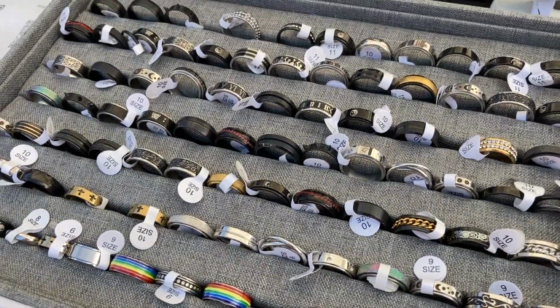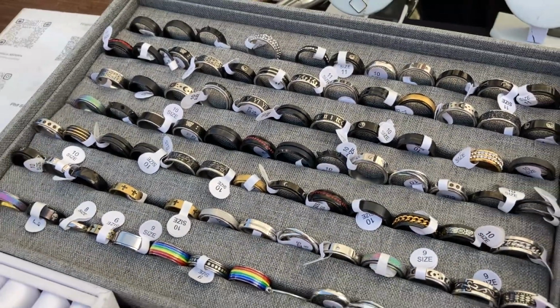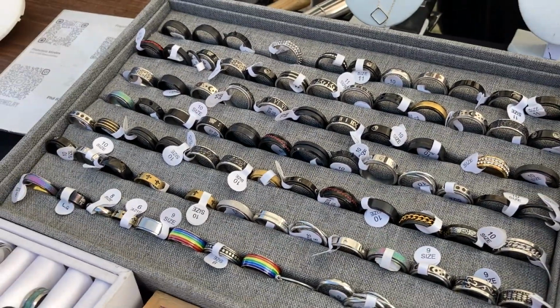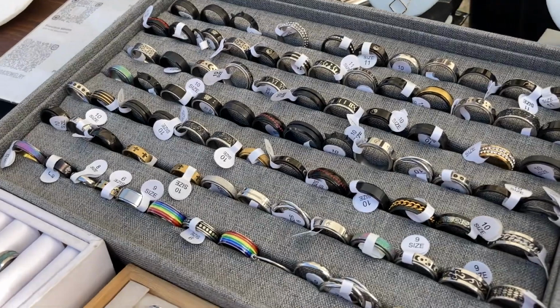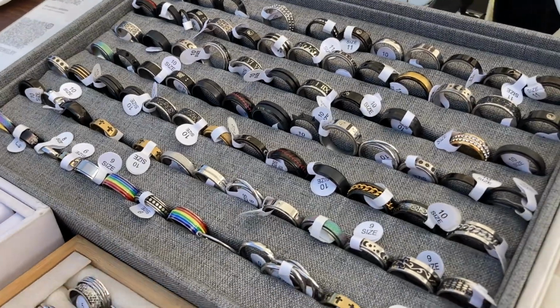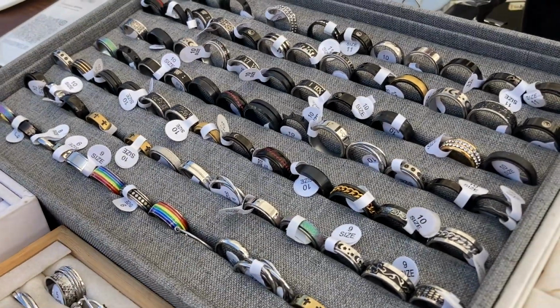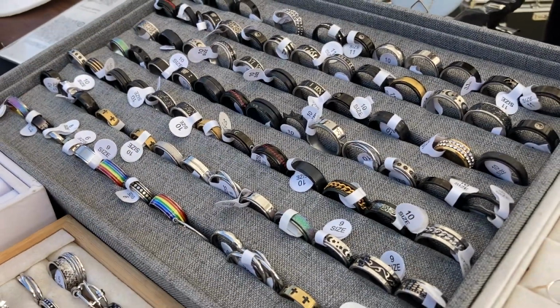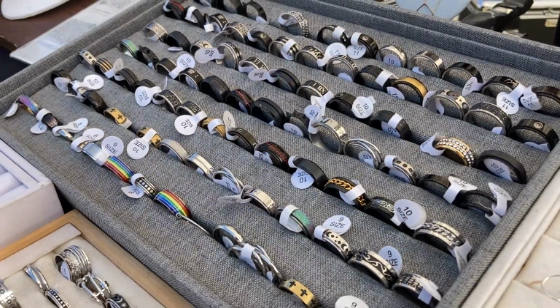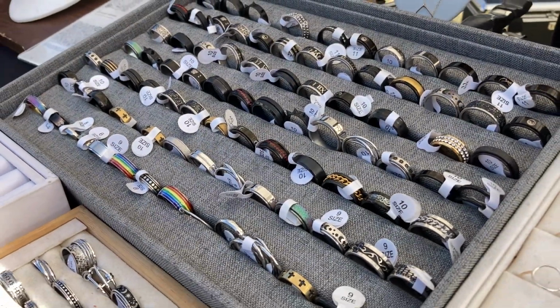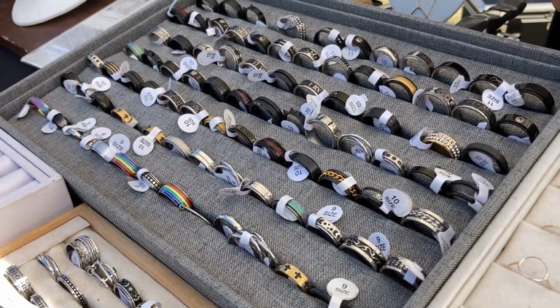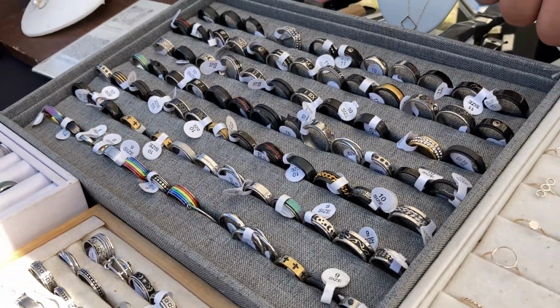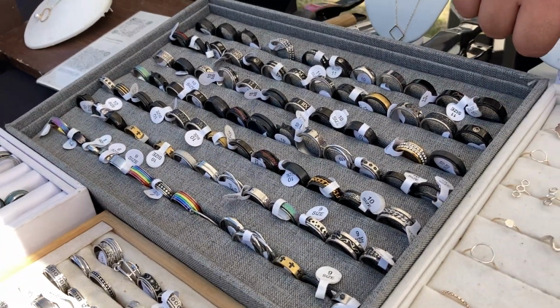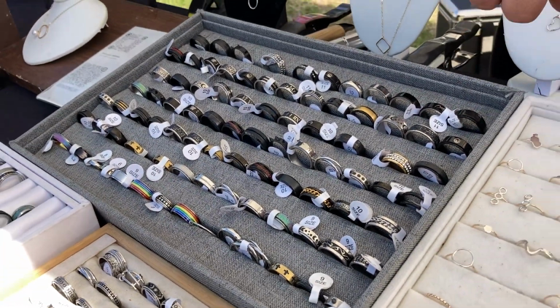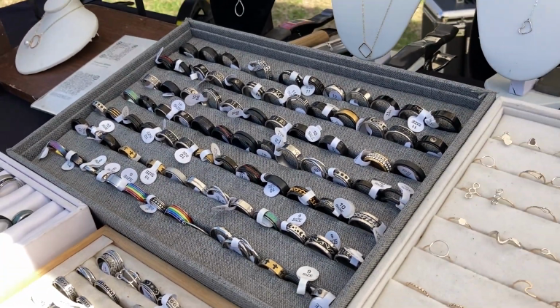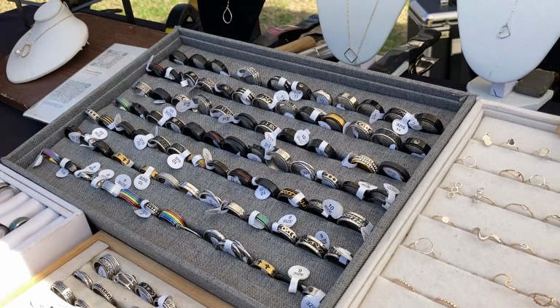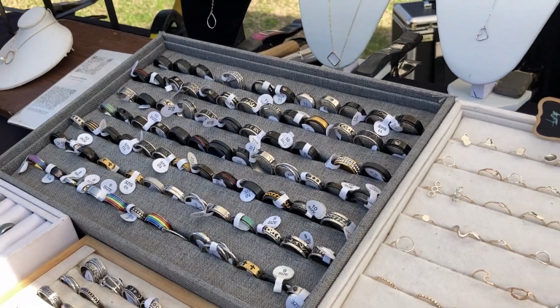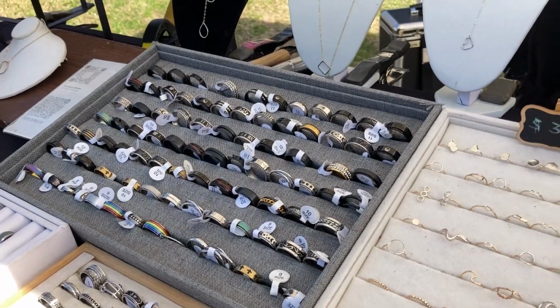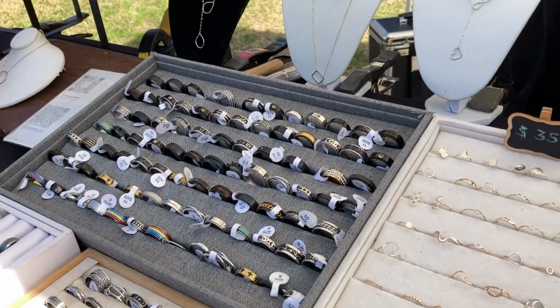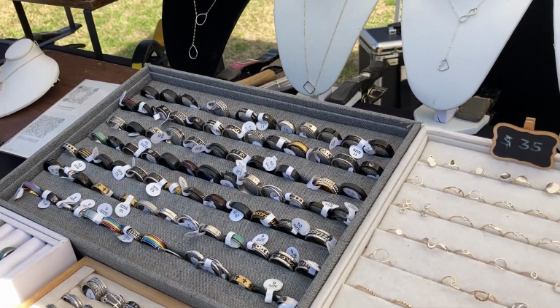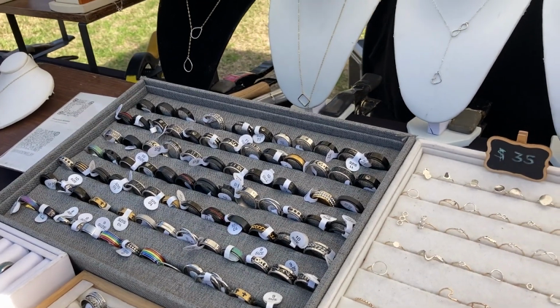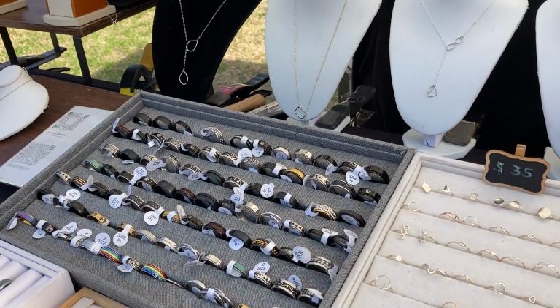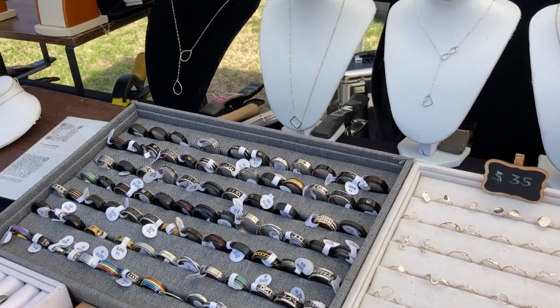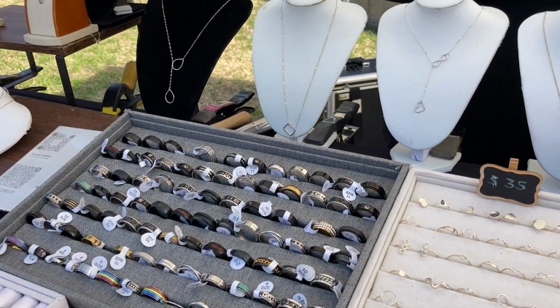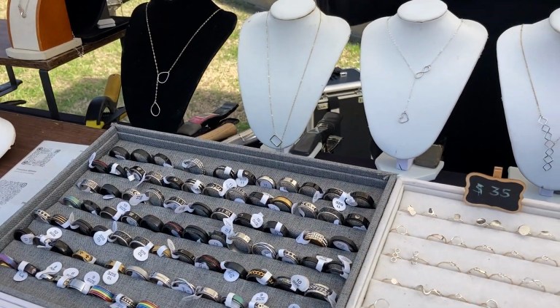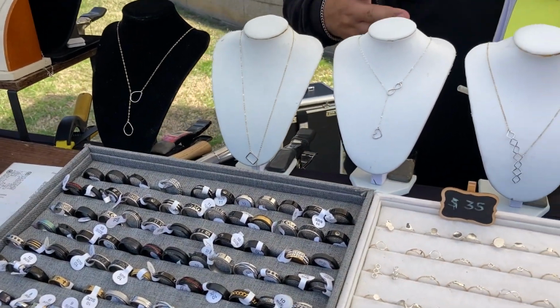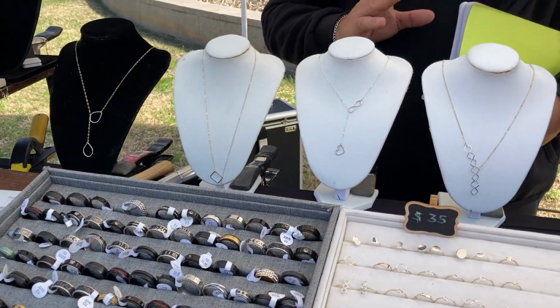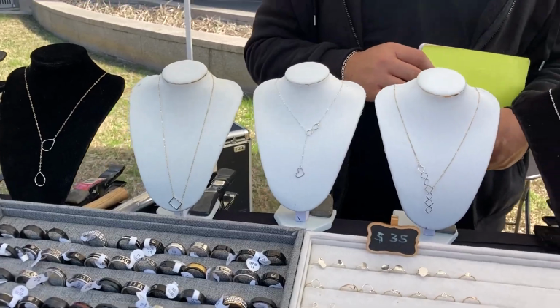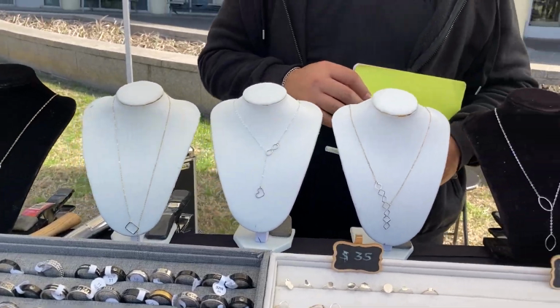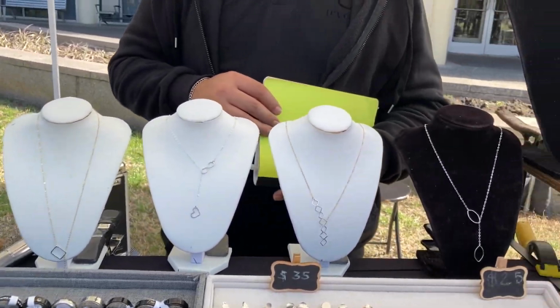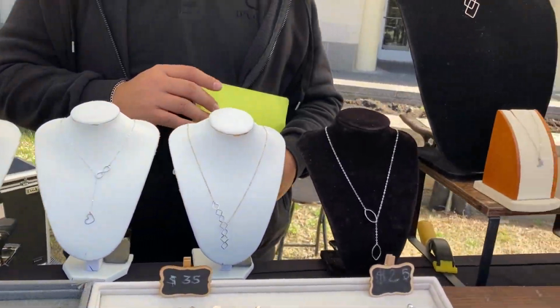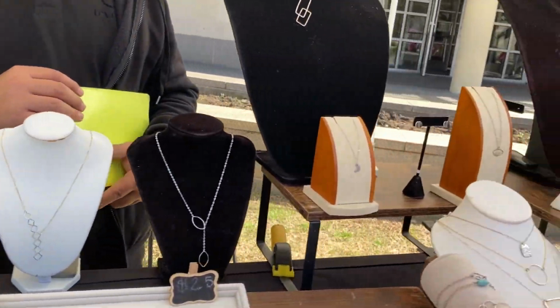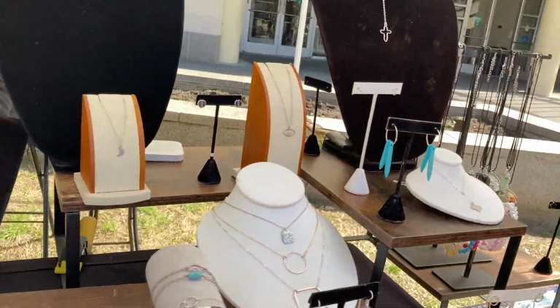I can do custom designs, I can do some engravings kind of like these ones, and if you have something in mind, I can pretty much make any design you like.